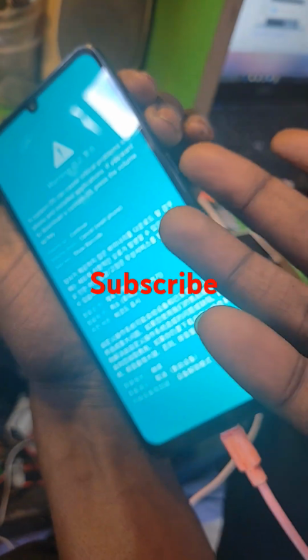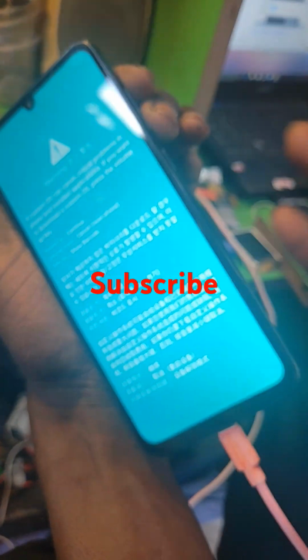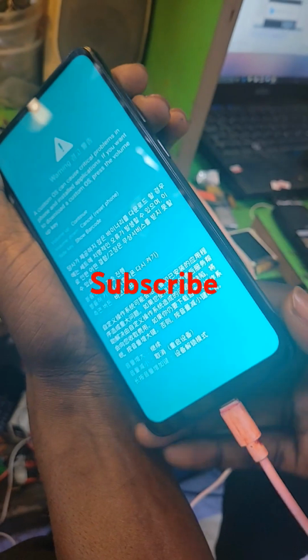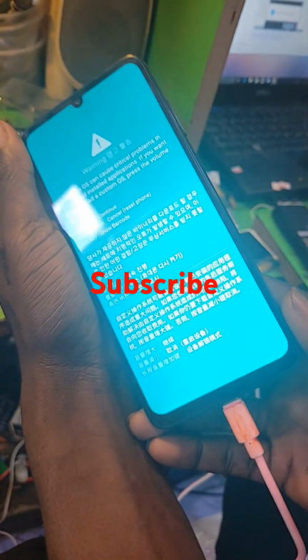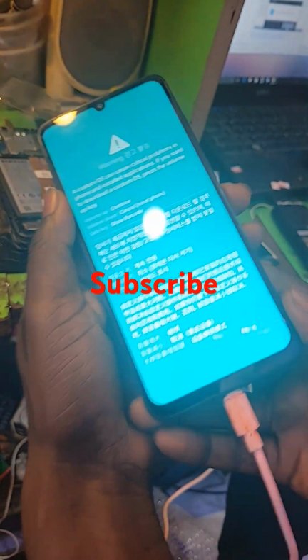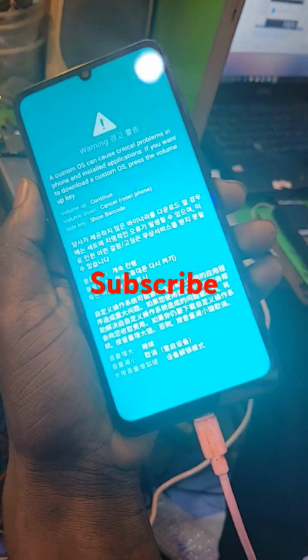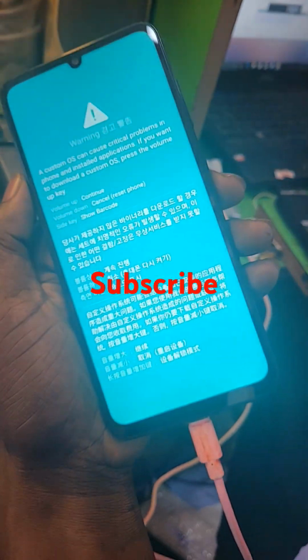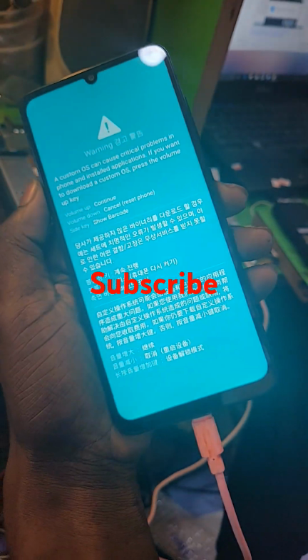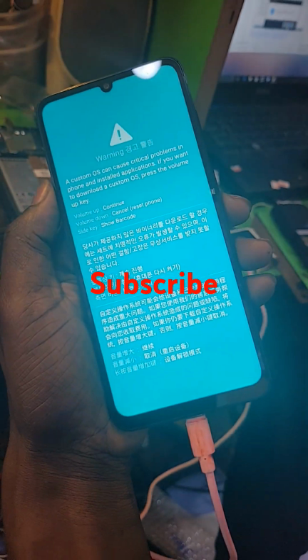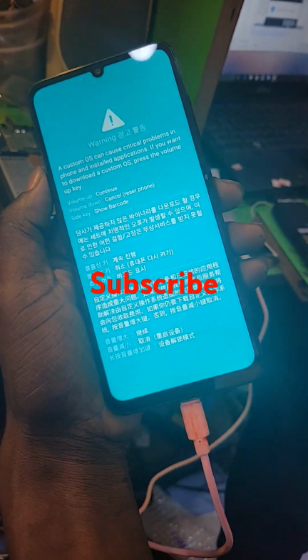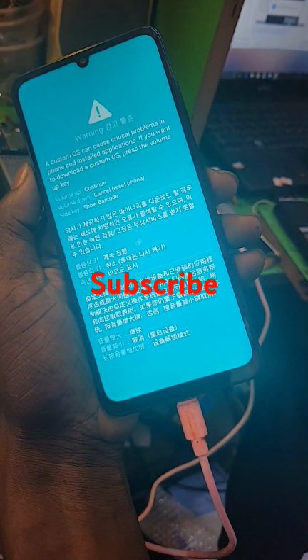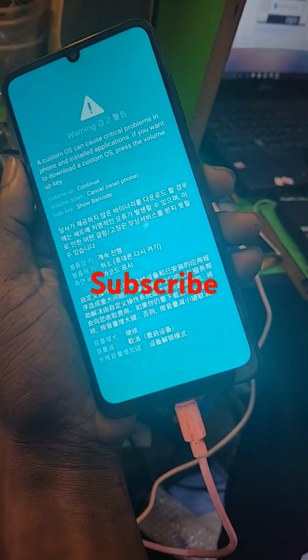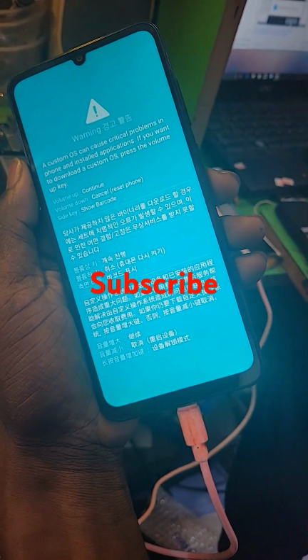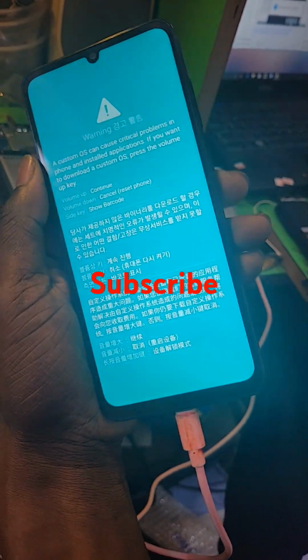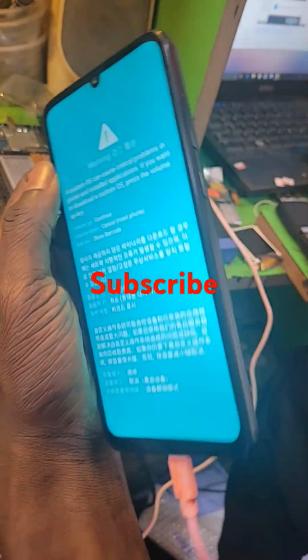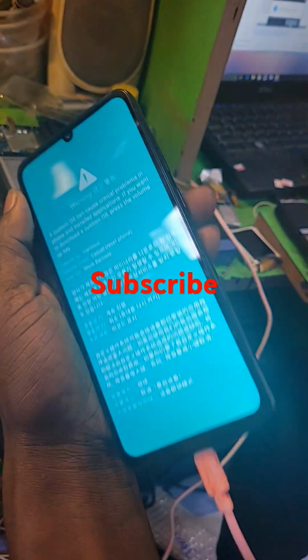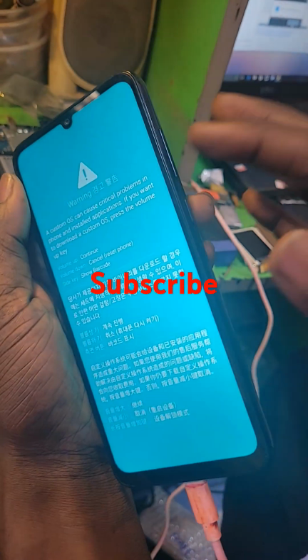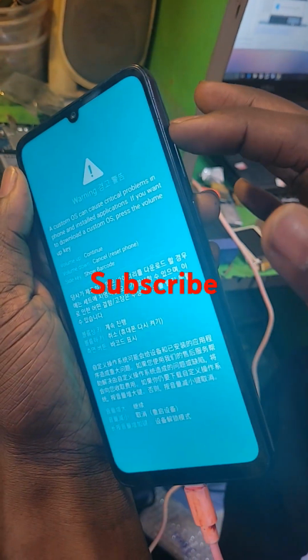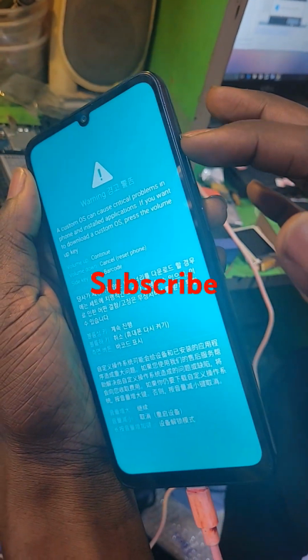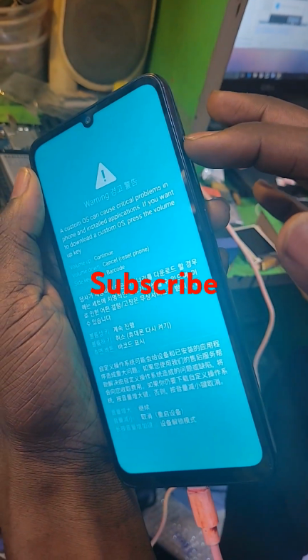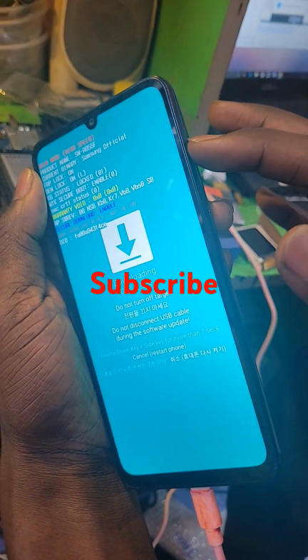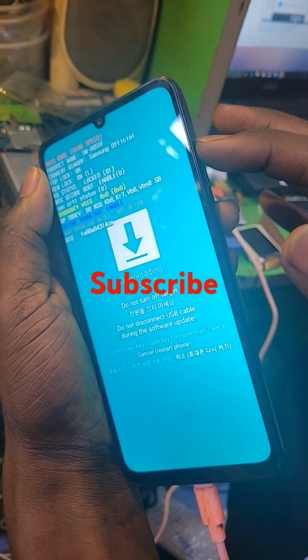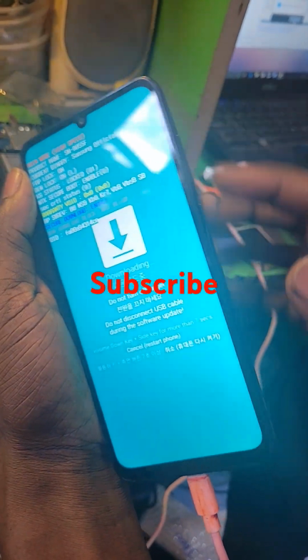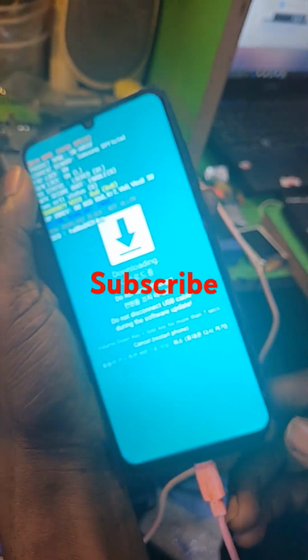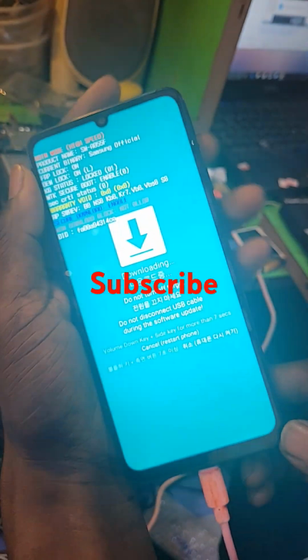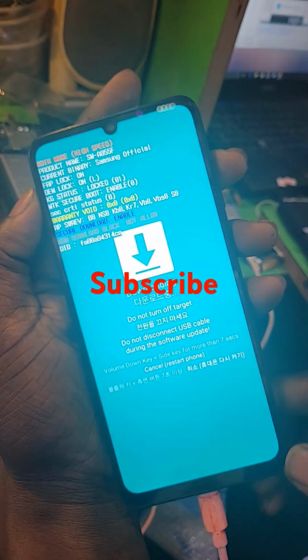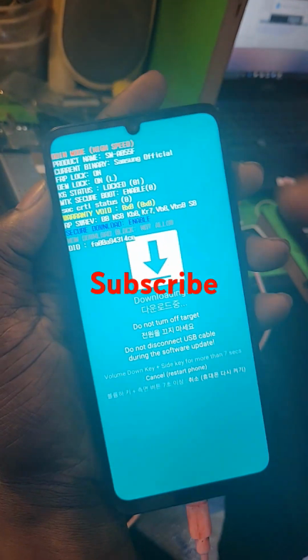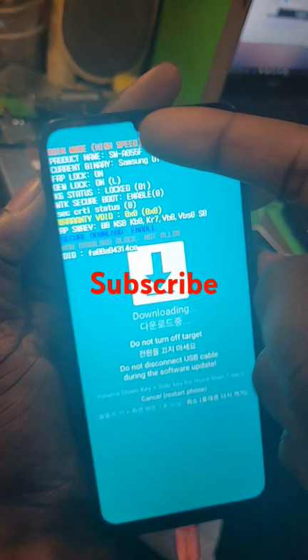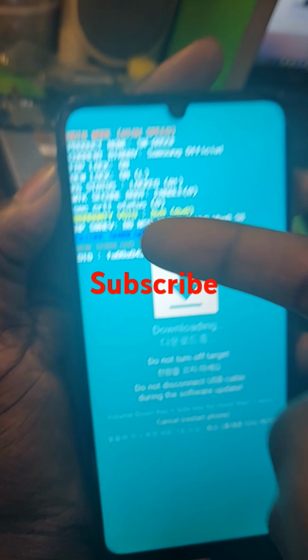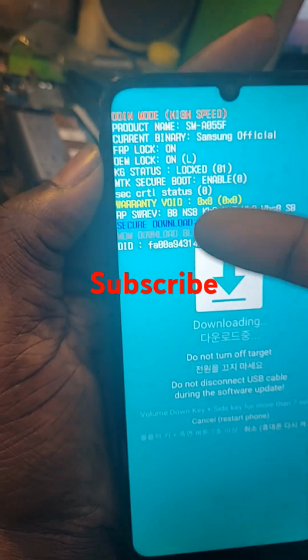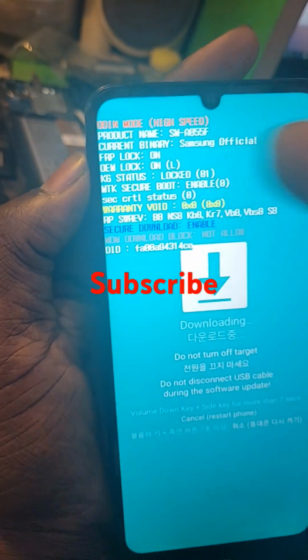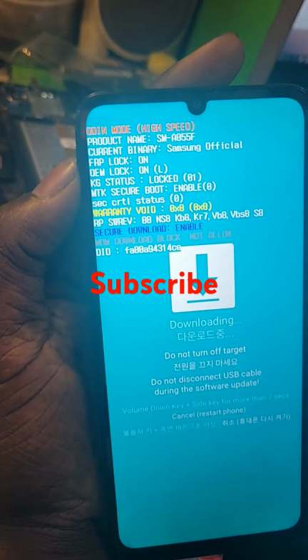You see, it's already in download mode. So that's all. This volume up to read the word on screen.